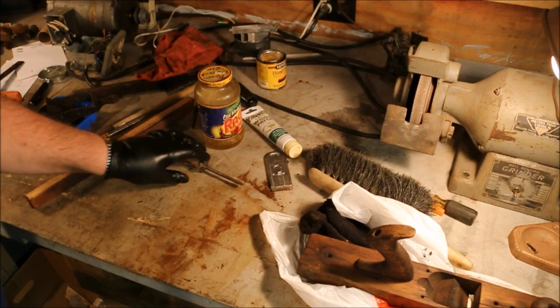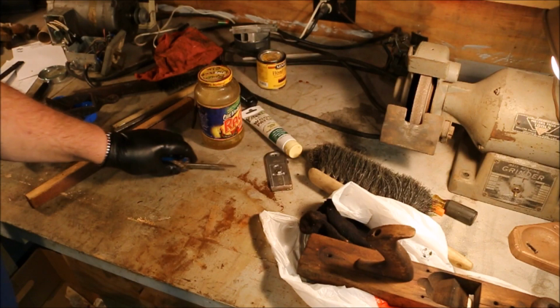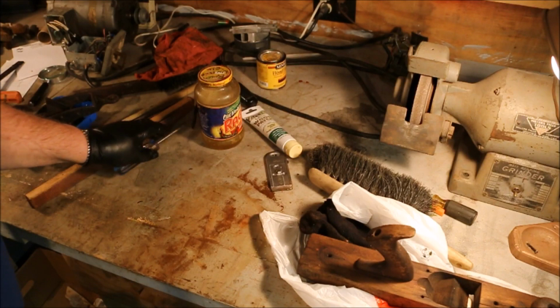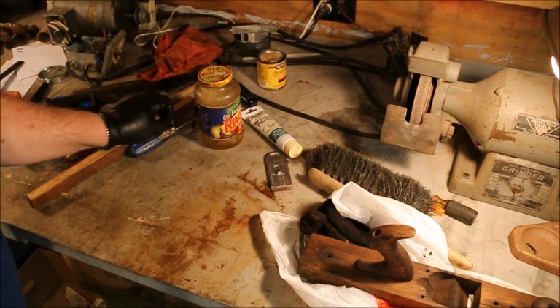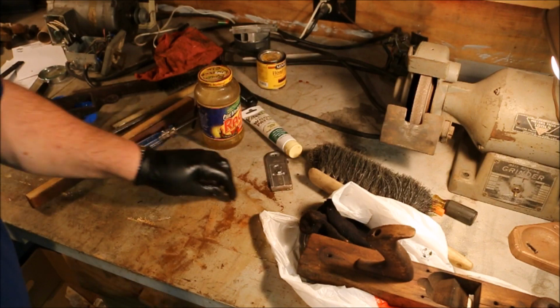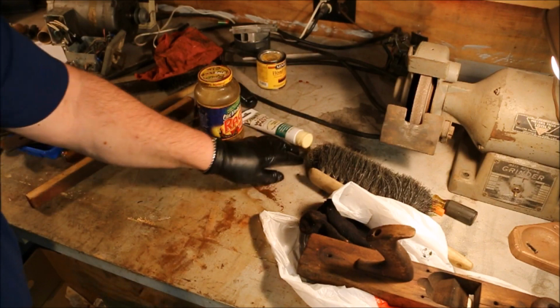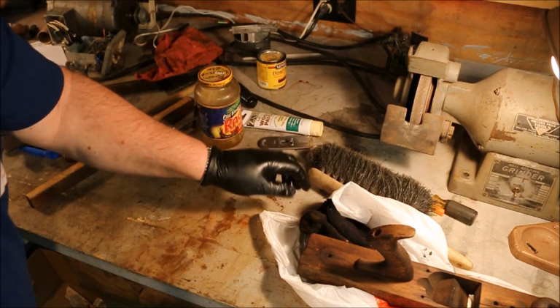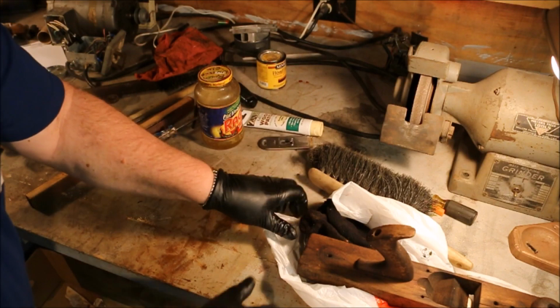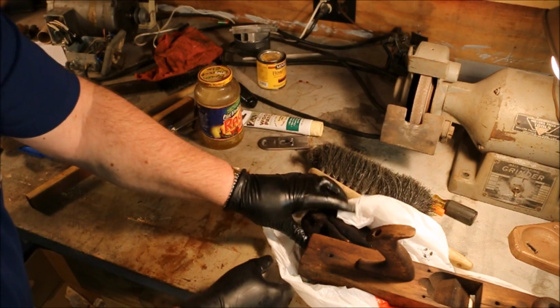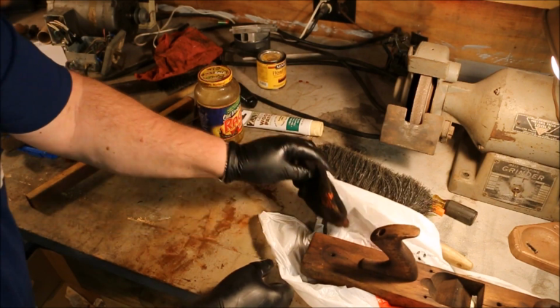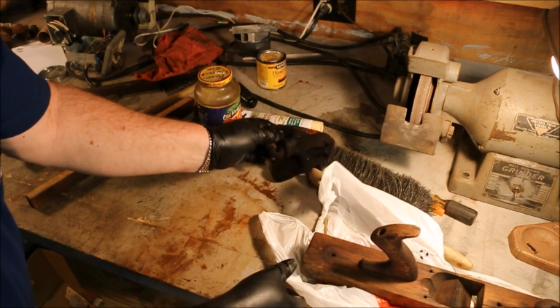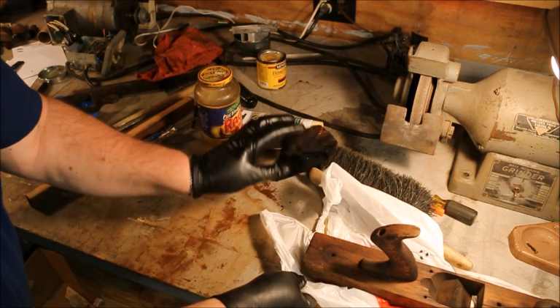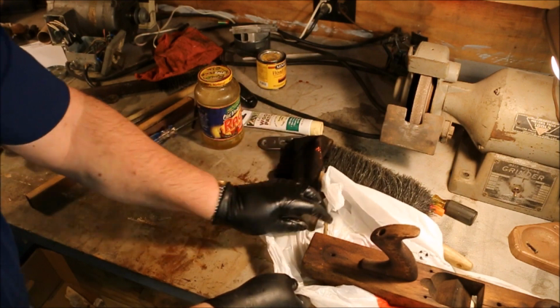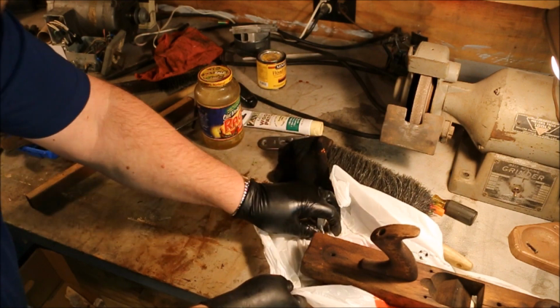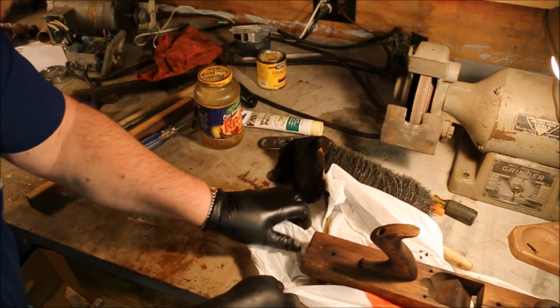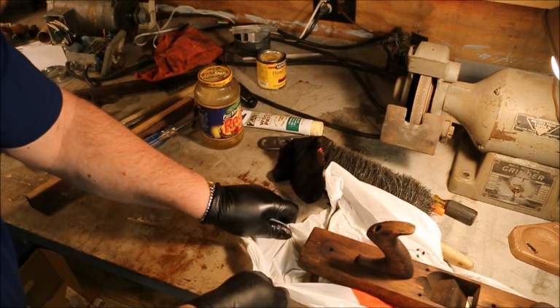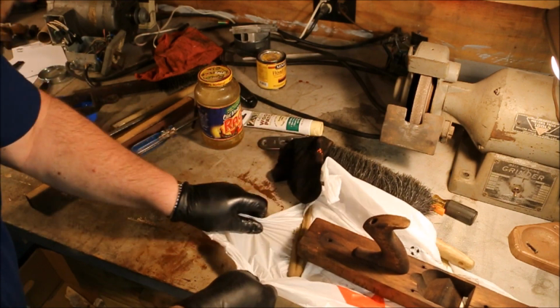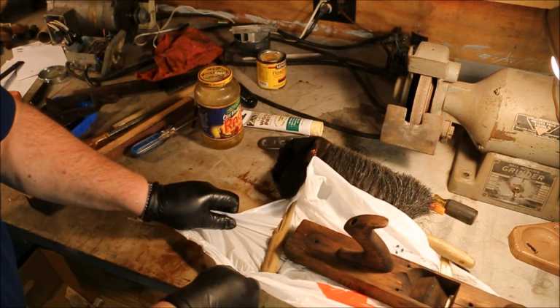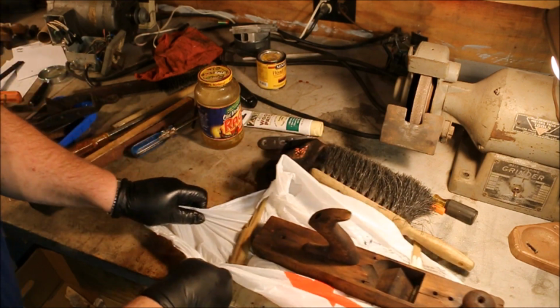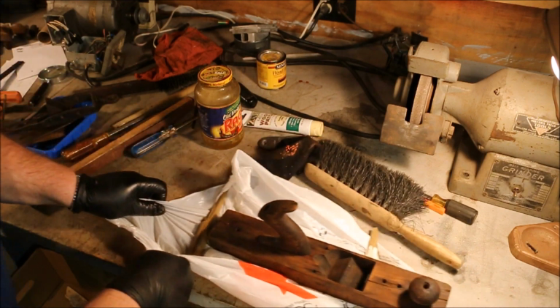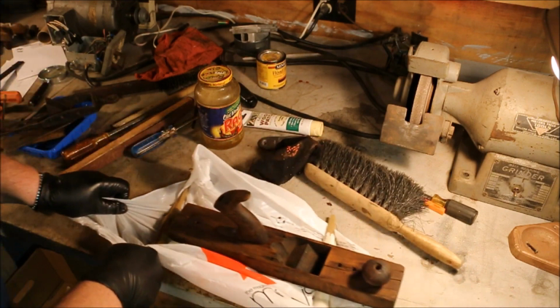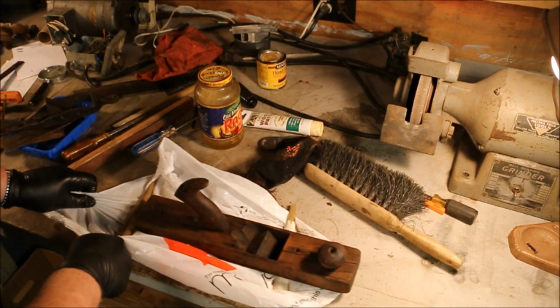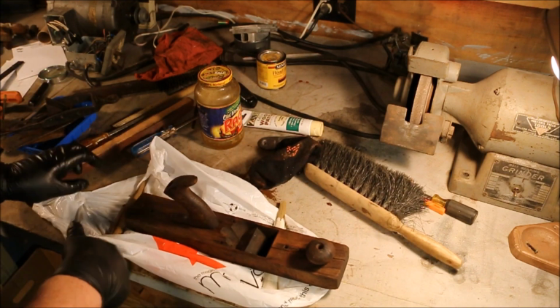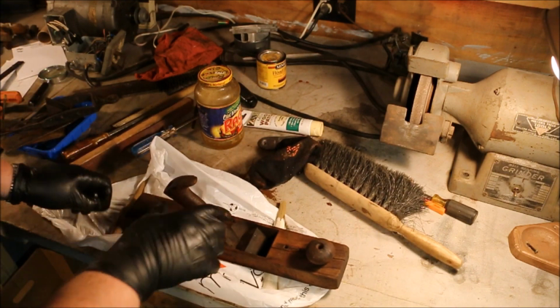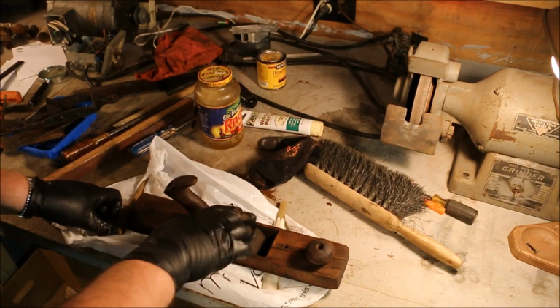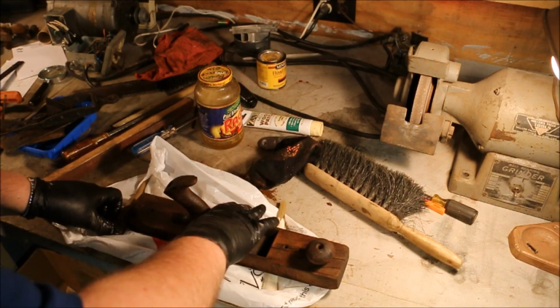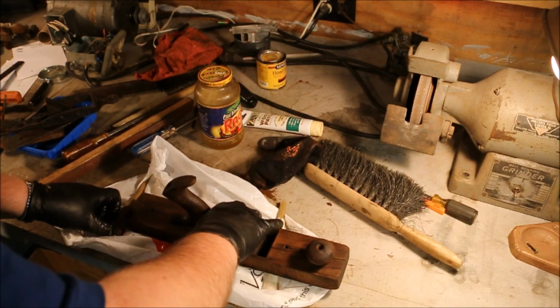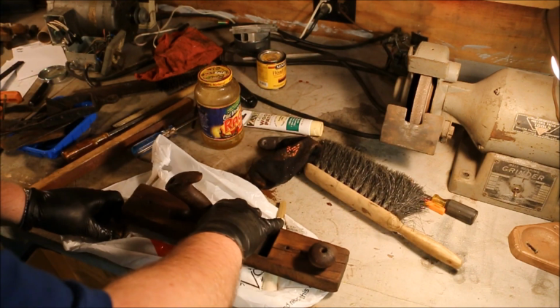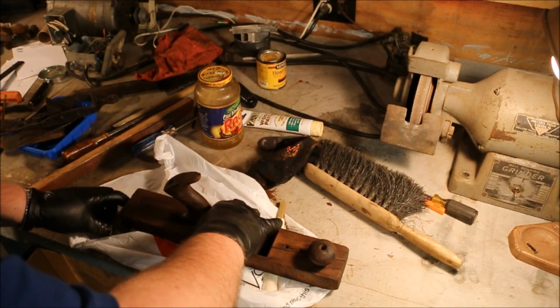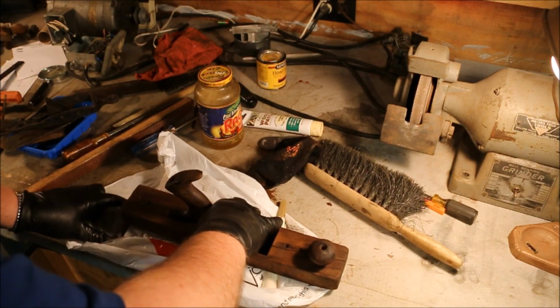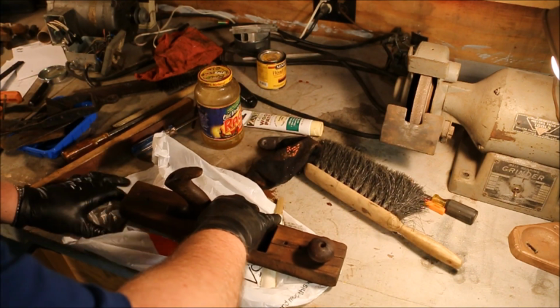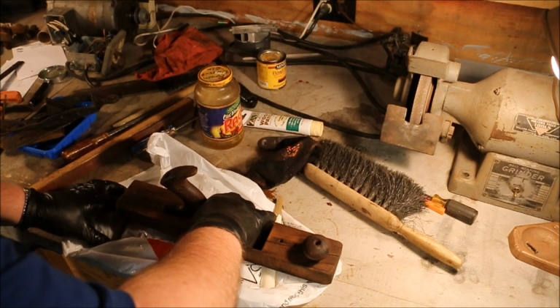Moving pieces out of the way, putting another coat of boiled linseed oil on these pieces.